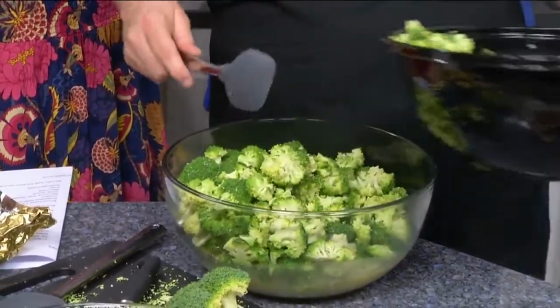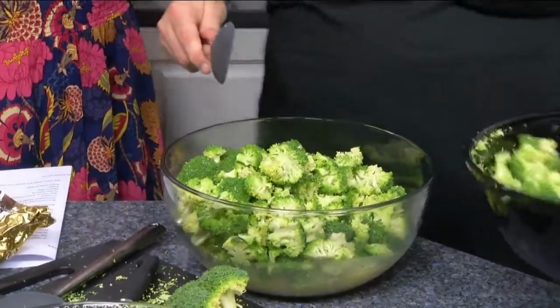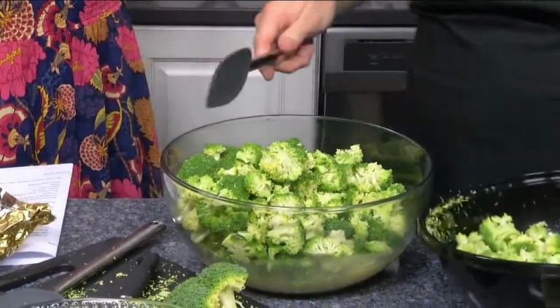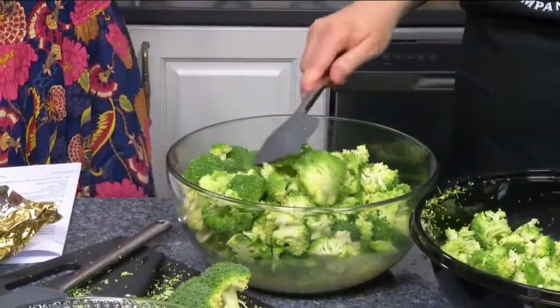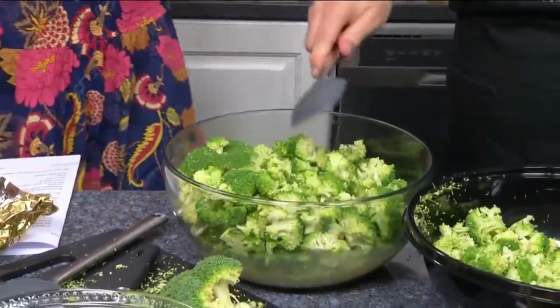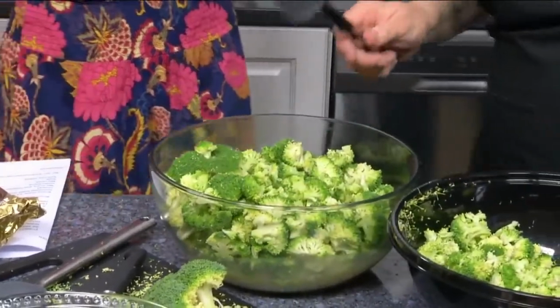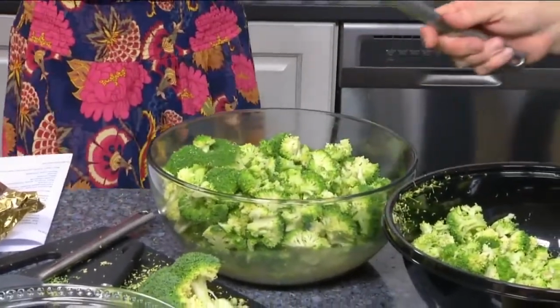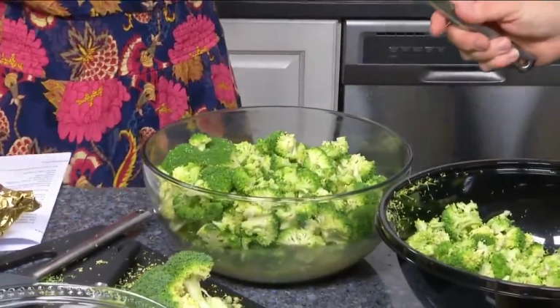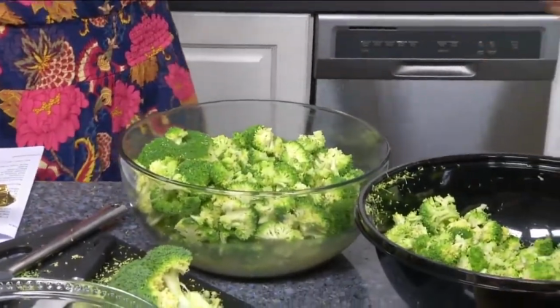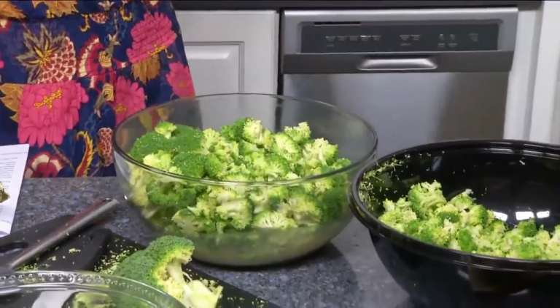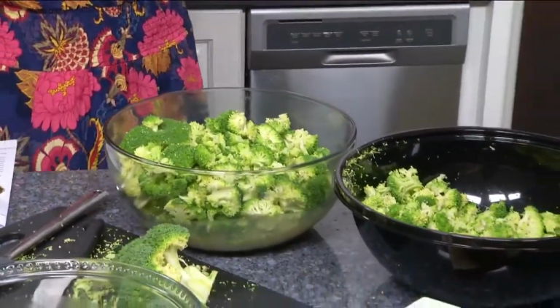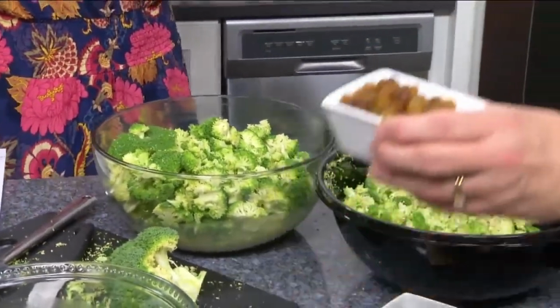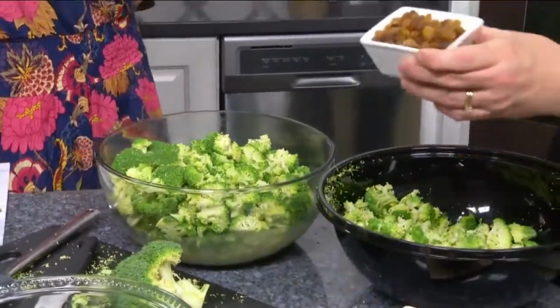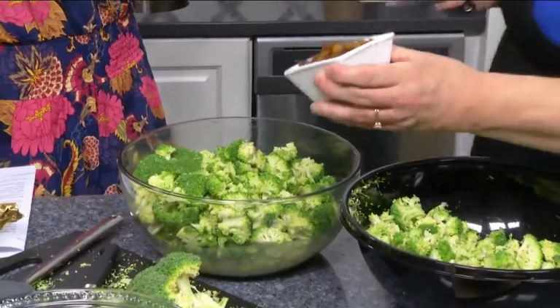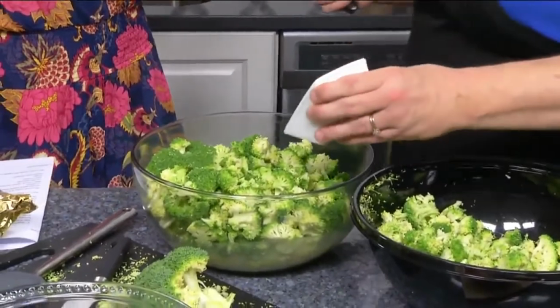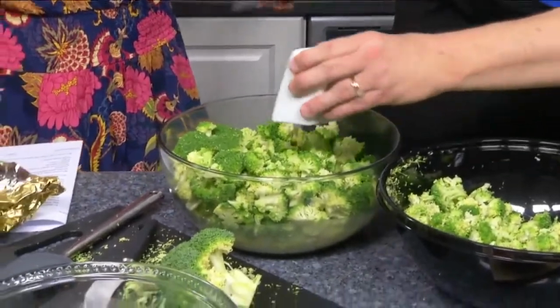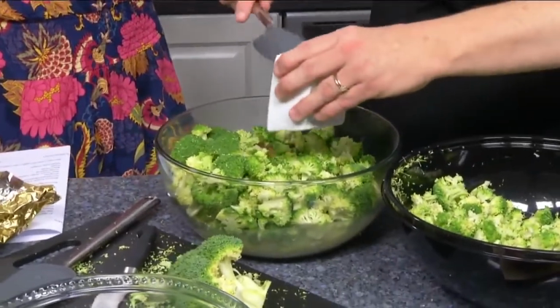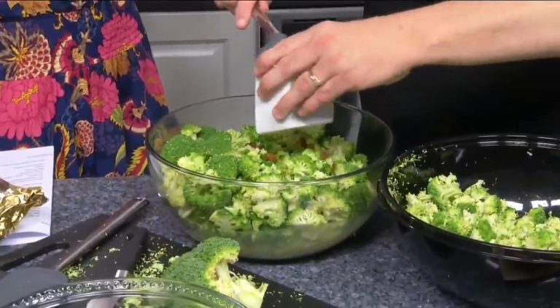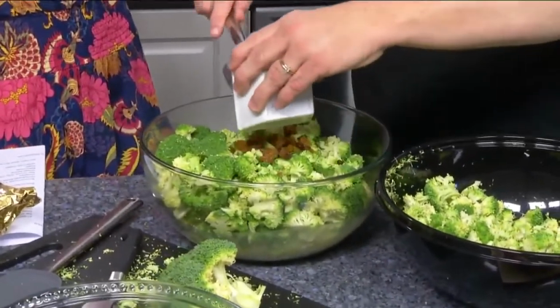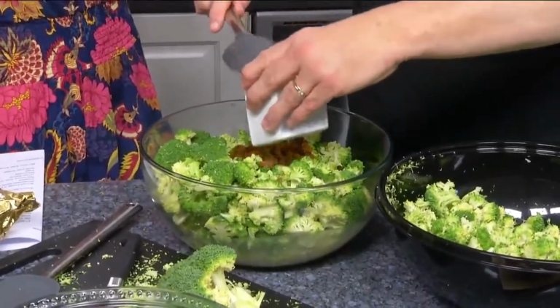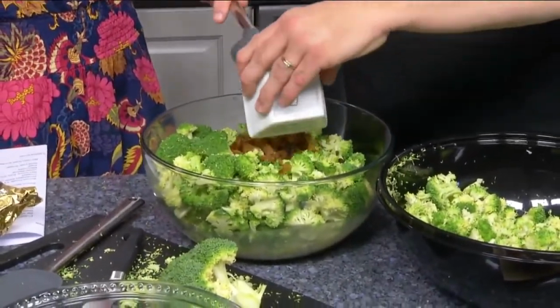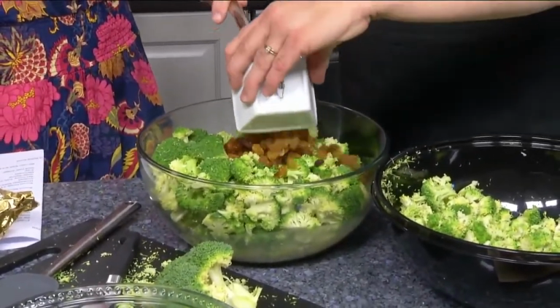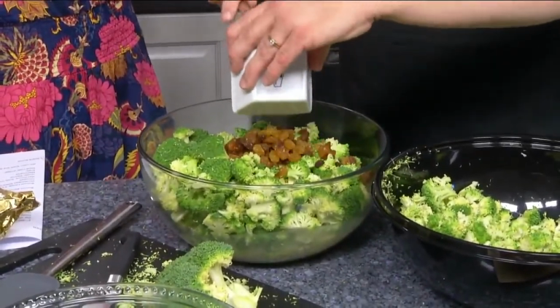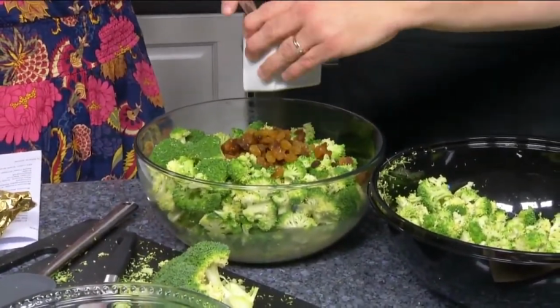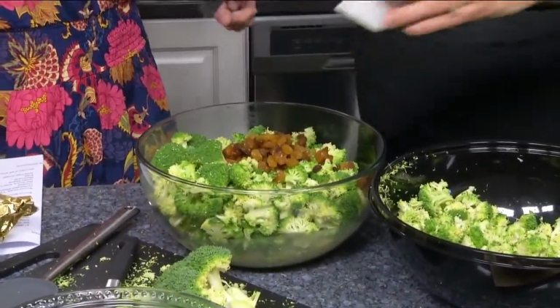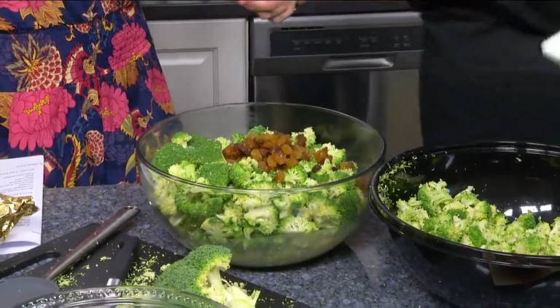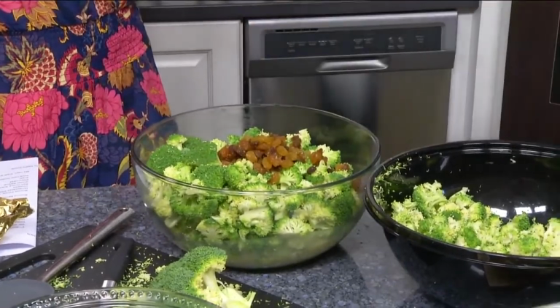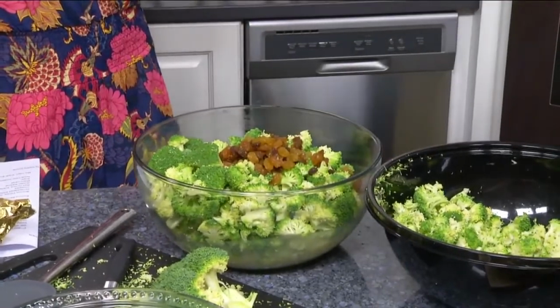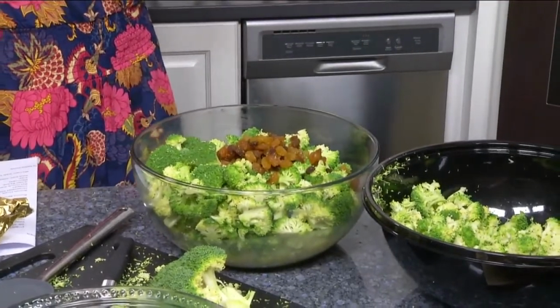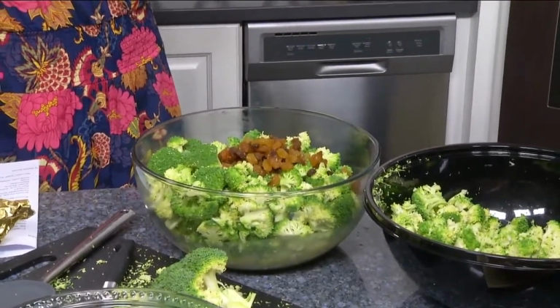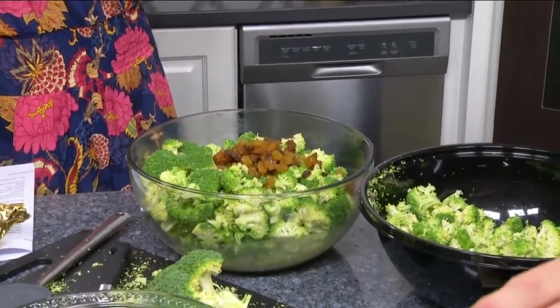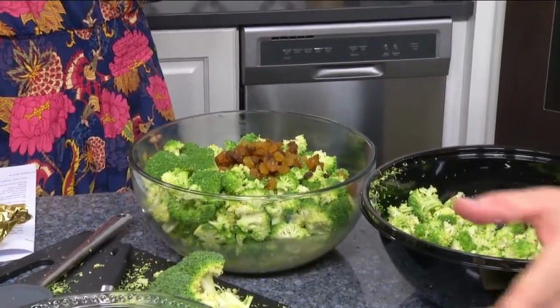Now we'll add in some of our other ingredients — we have golden raisins. Just delicious. I love golden raisins, and so do the kids. This is one of the most popular side dishes at Honey Baked Ham.